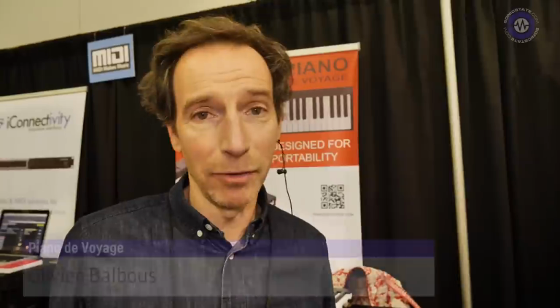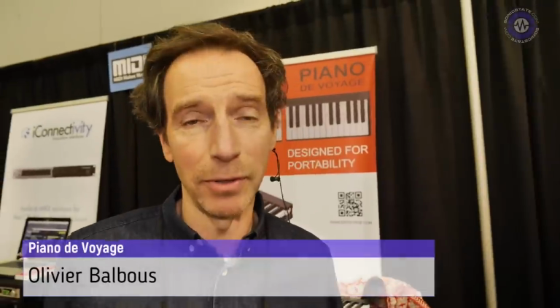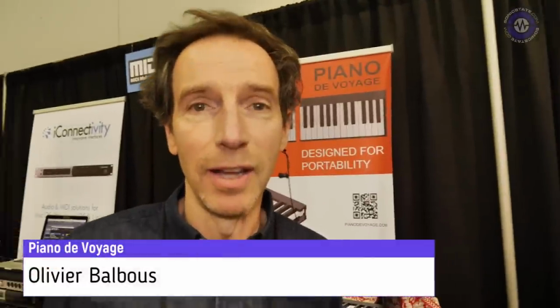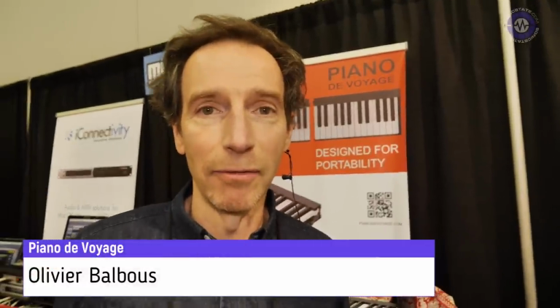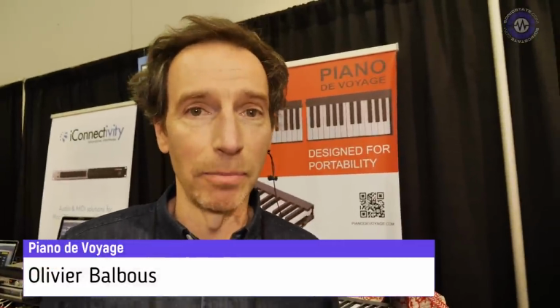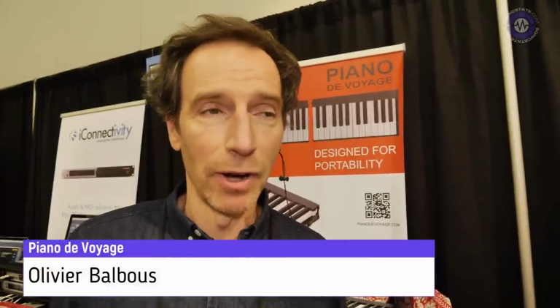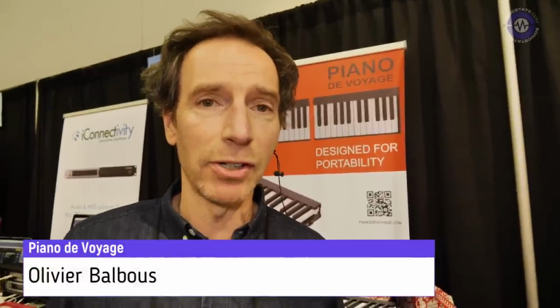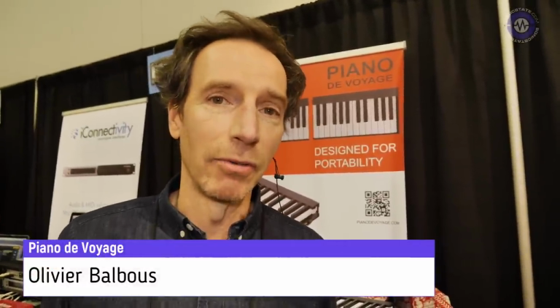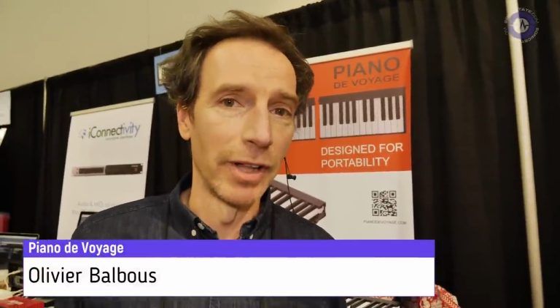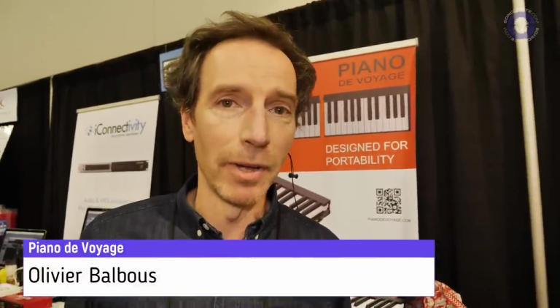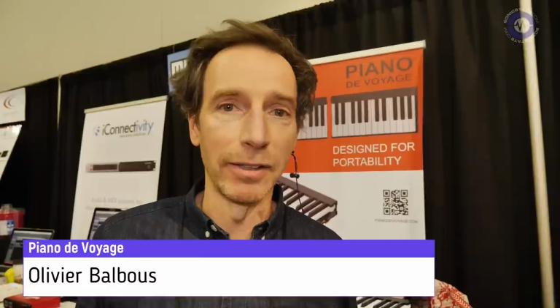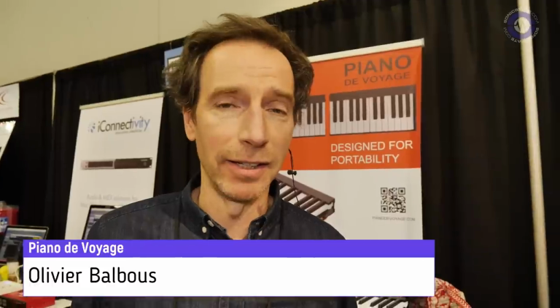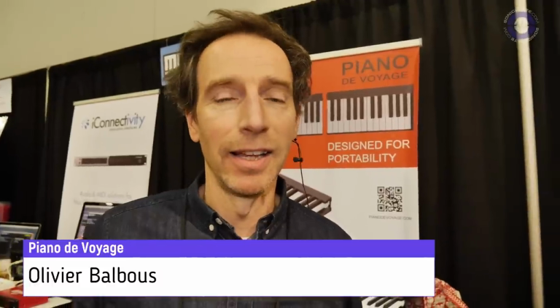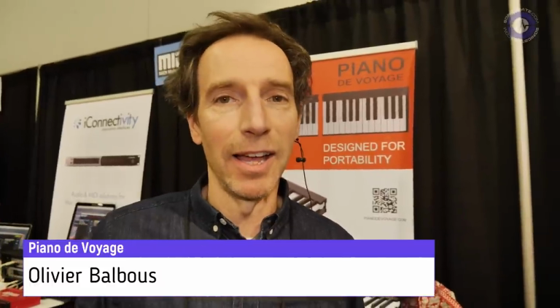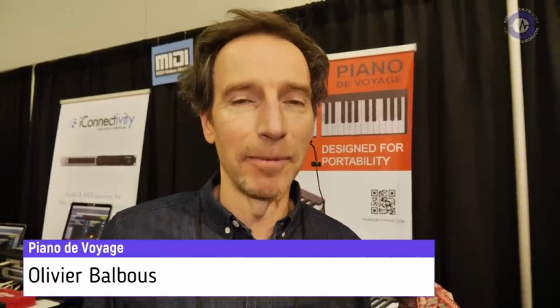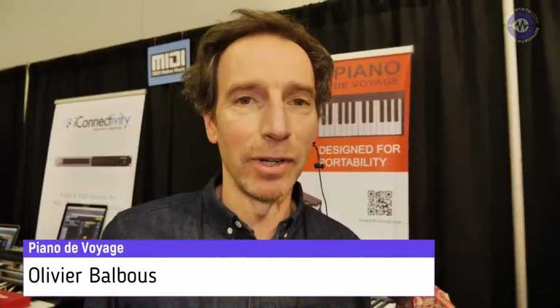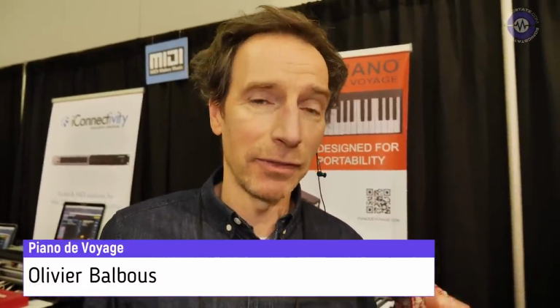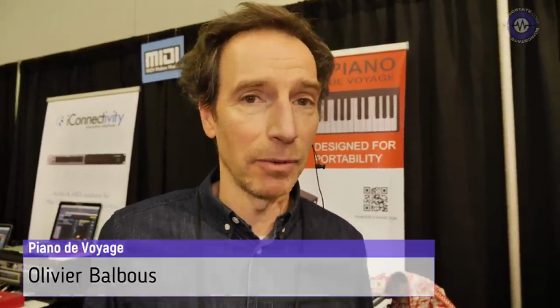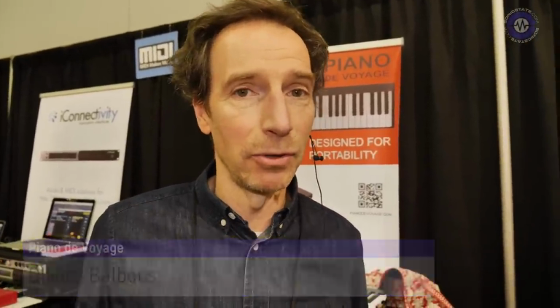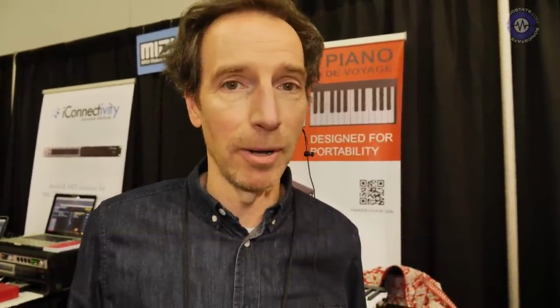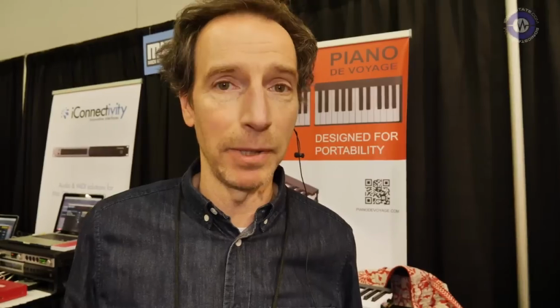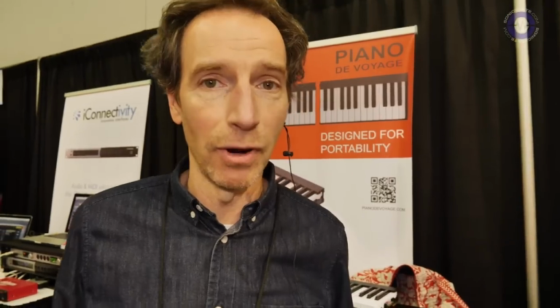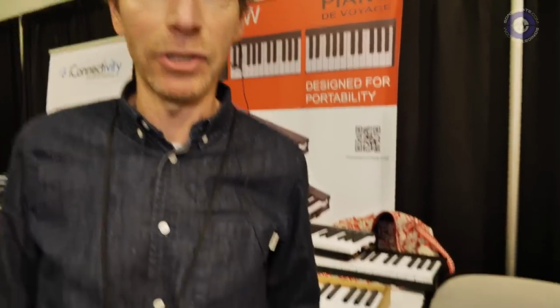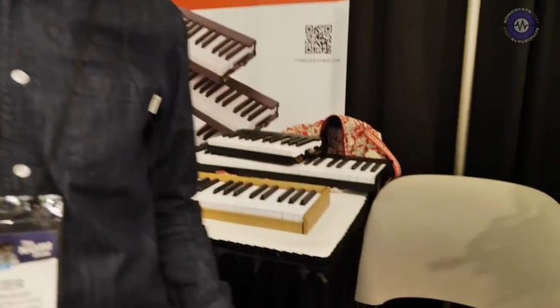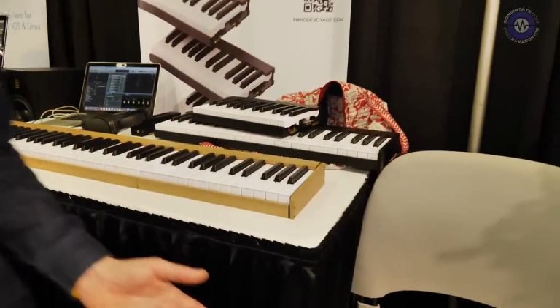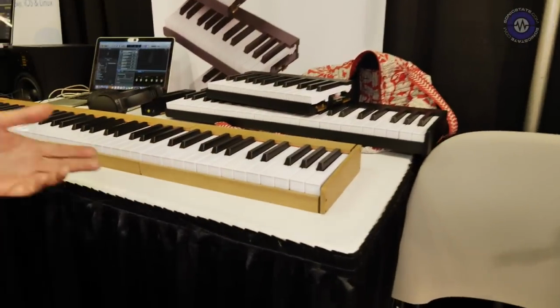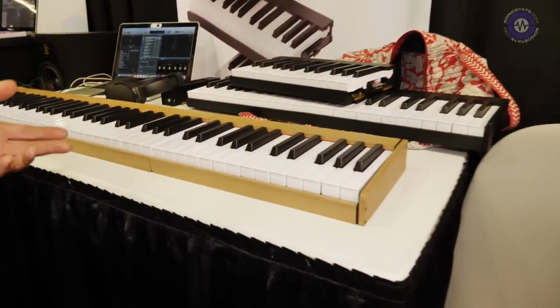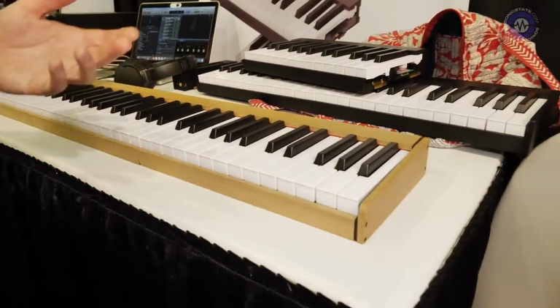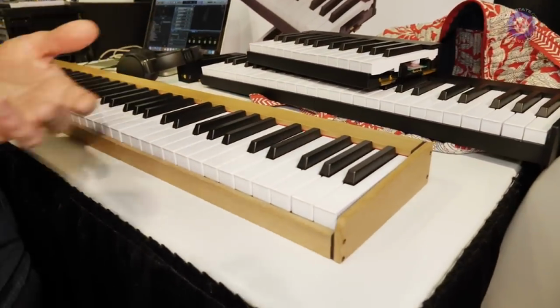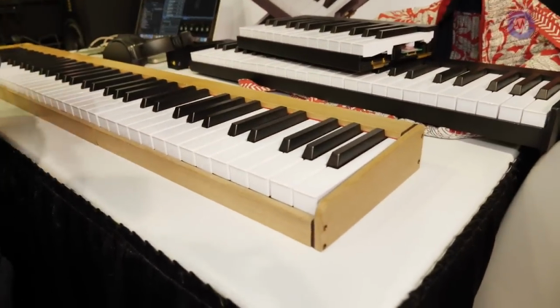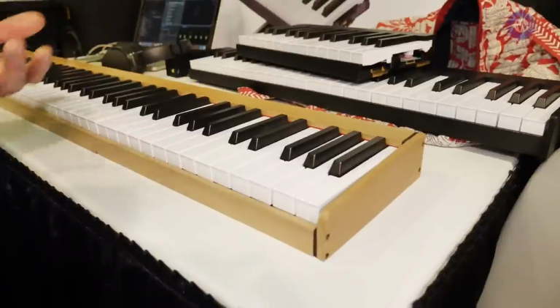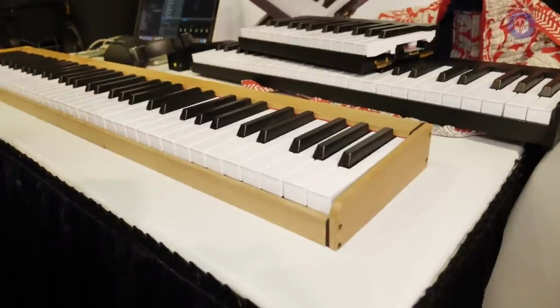I'm Olivier Barbos from Piano de Voyage. We are at the NAM-19. And we have this brand new Piano de Voyage, which is — in French — it means a travel piano.